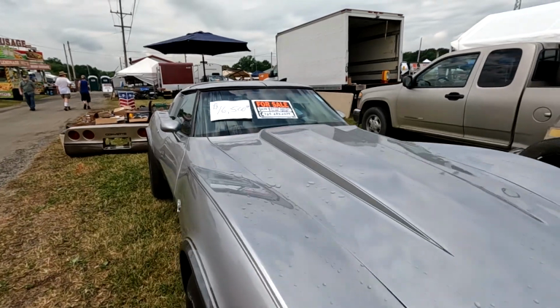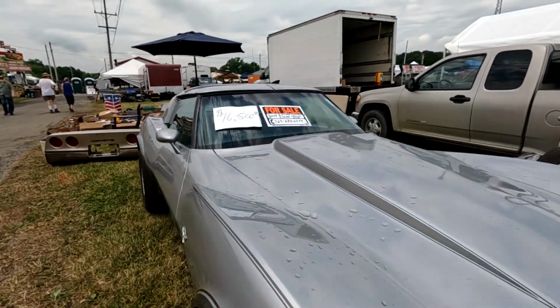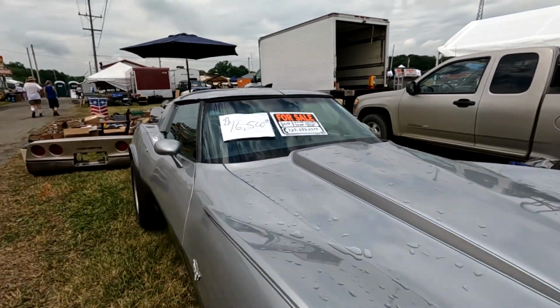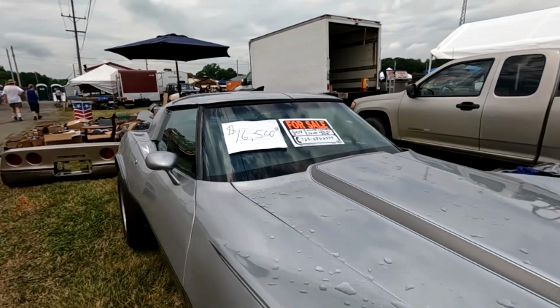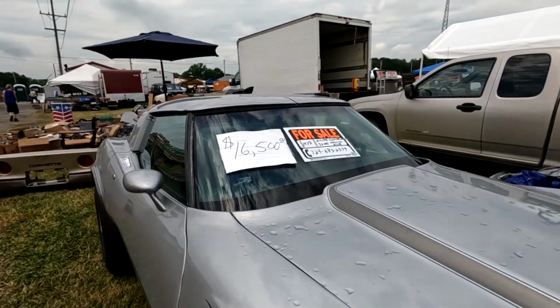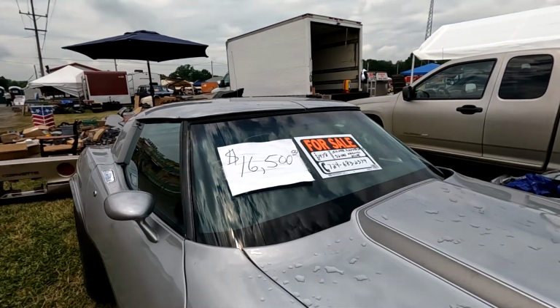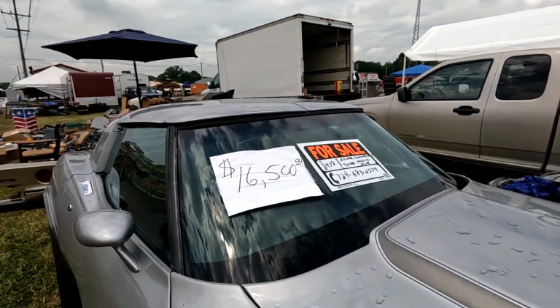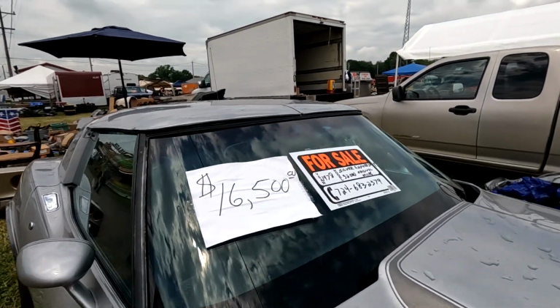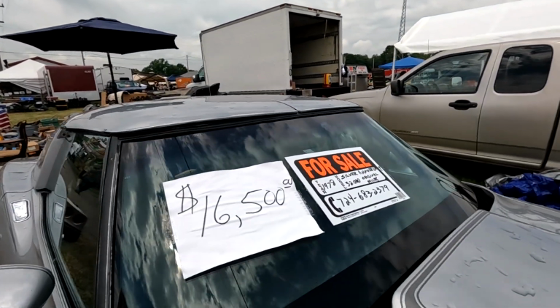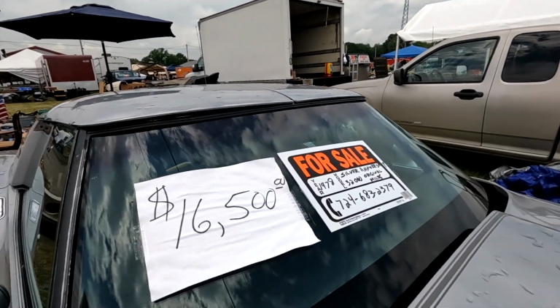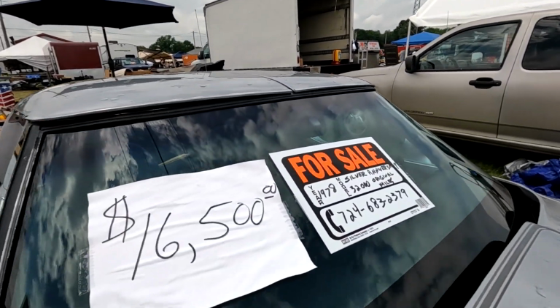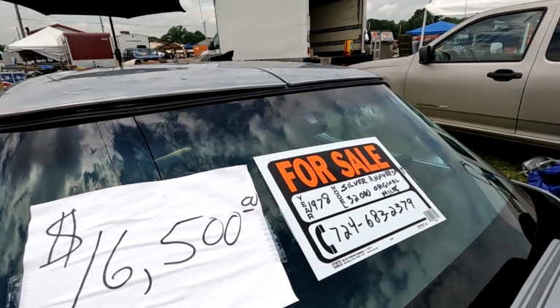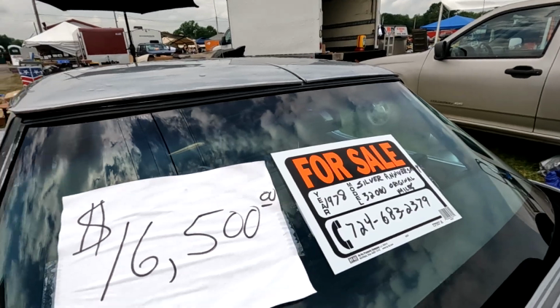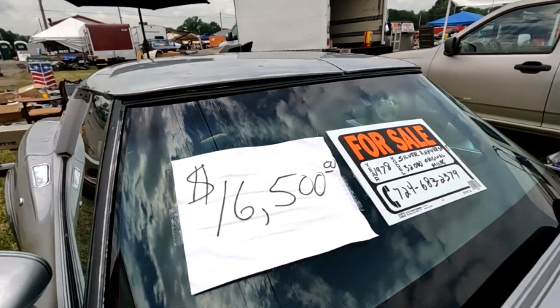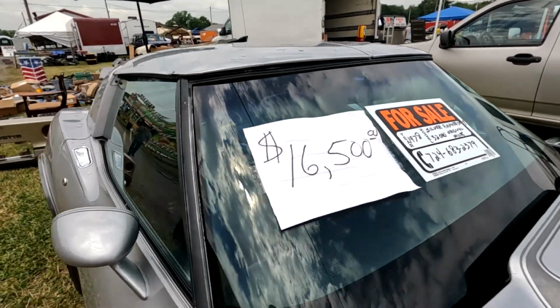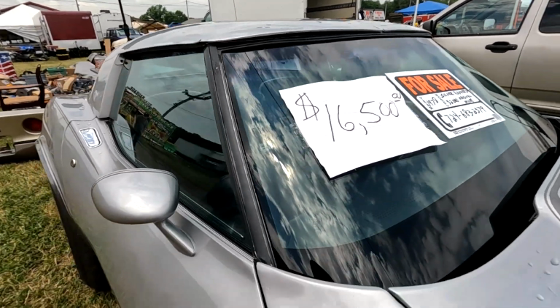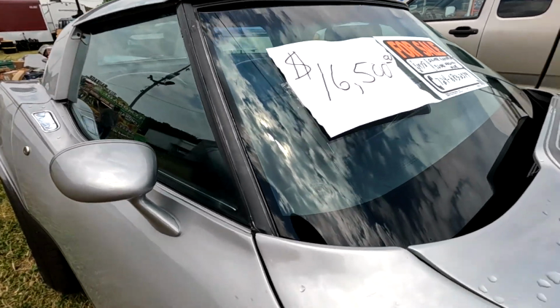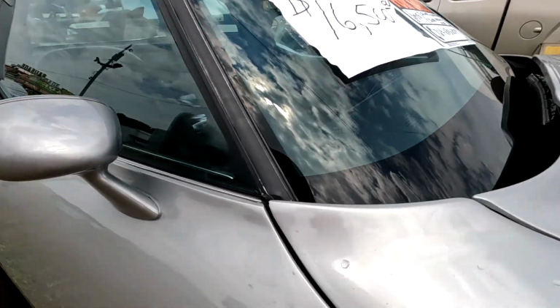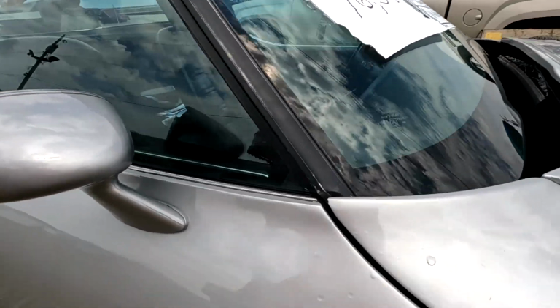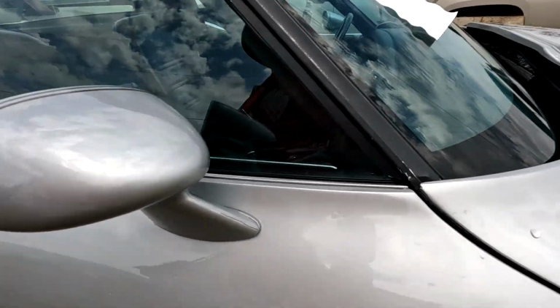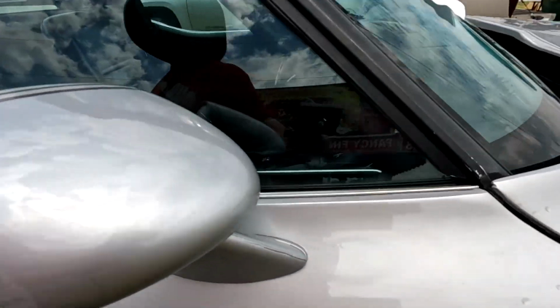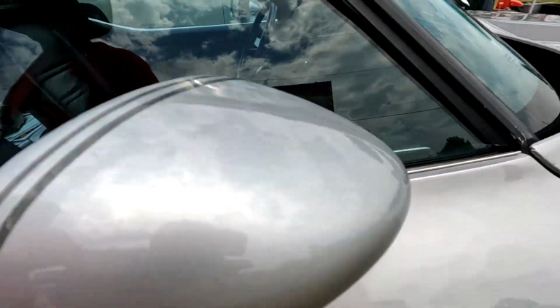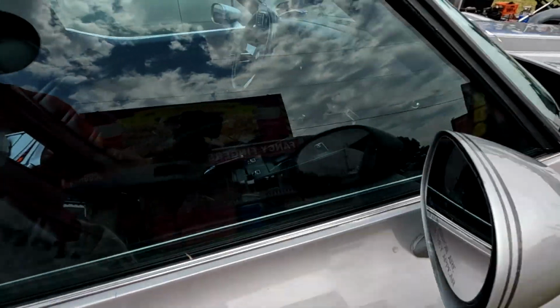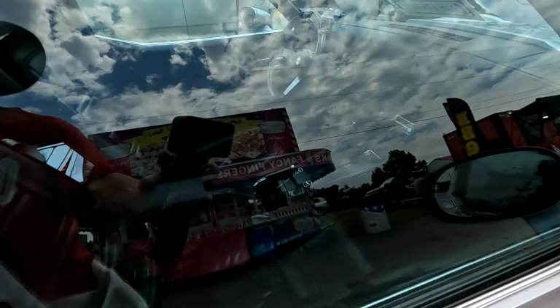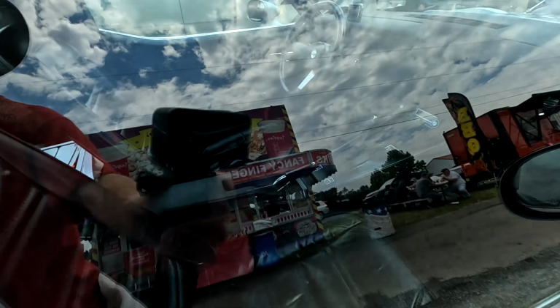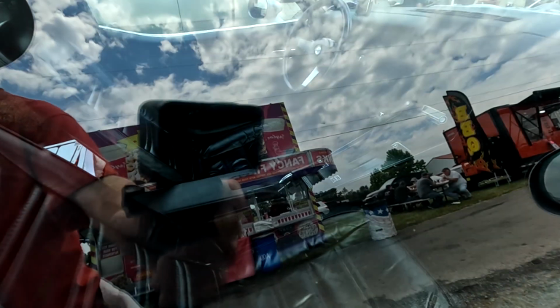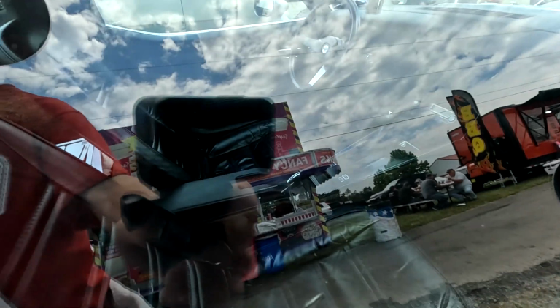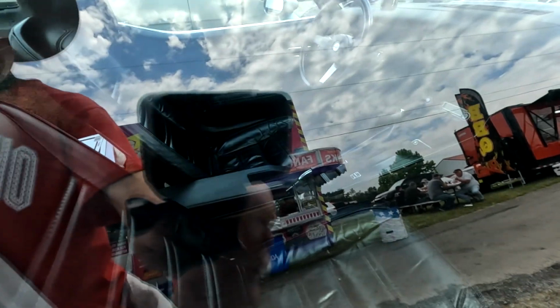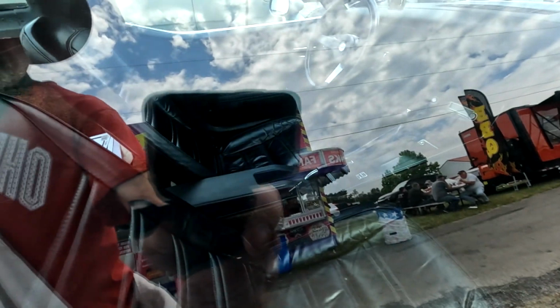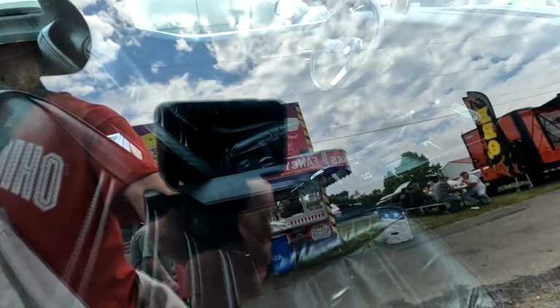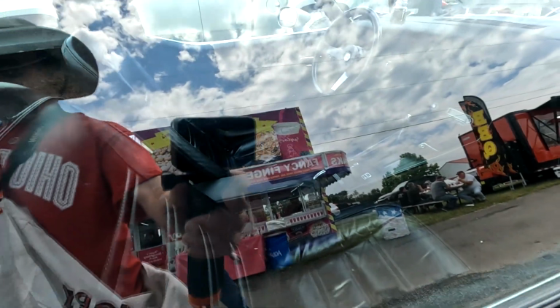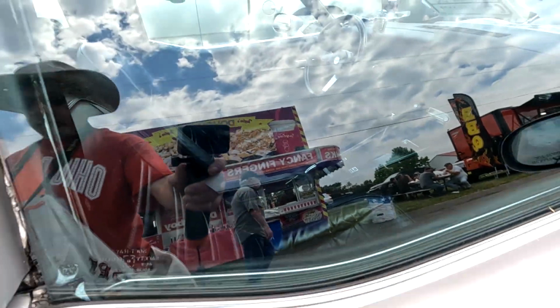Here's a really nice Corvette — 1978, 32,000 miles. That's clean.